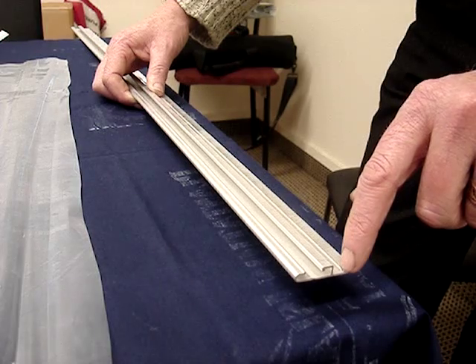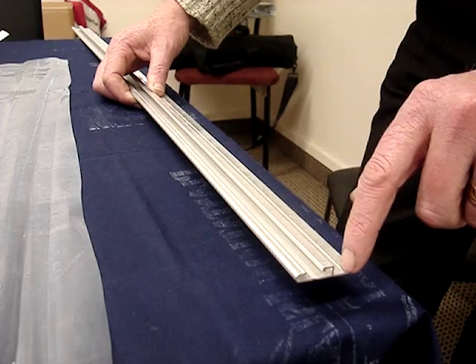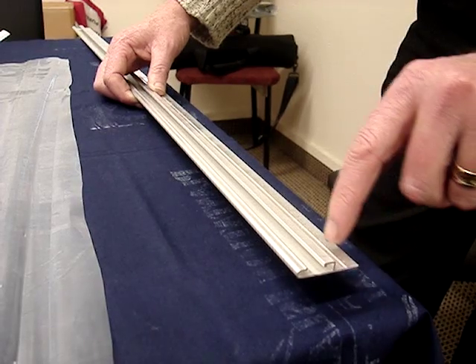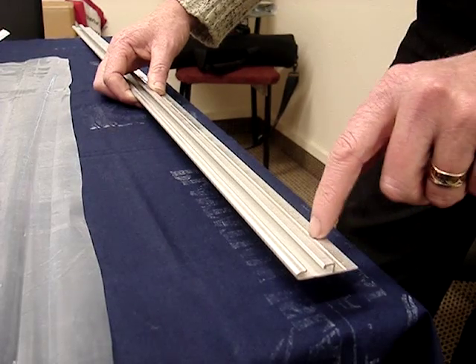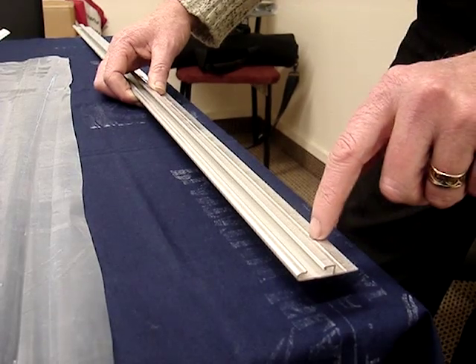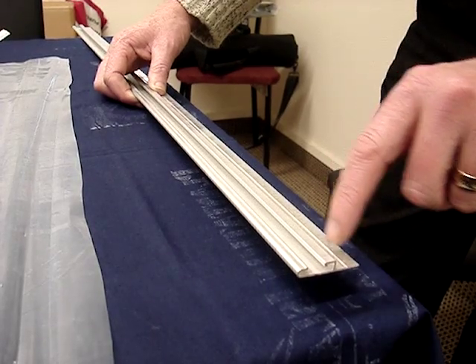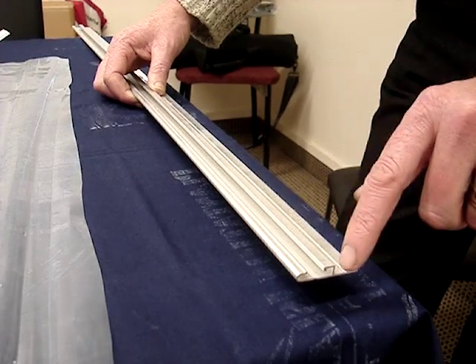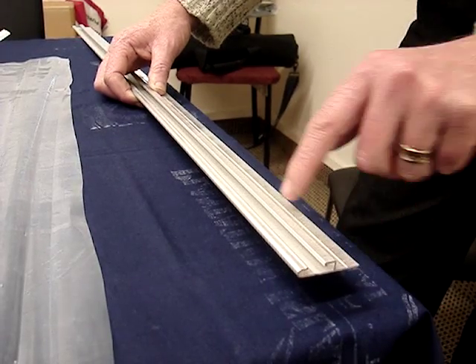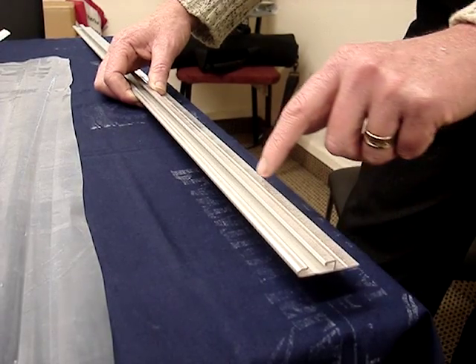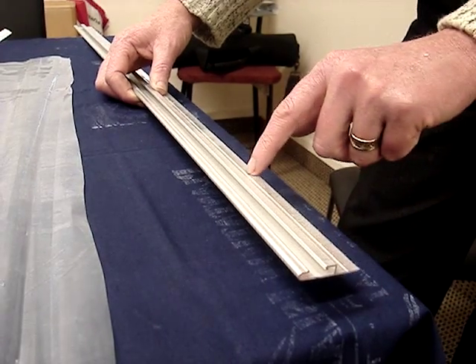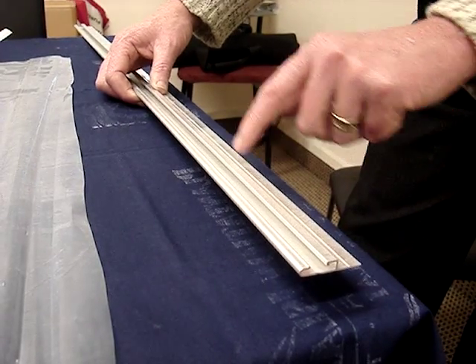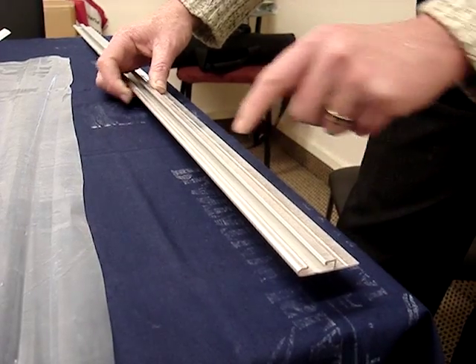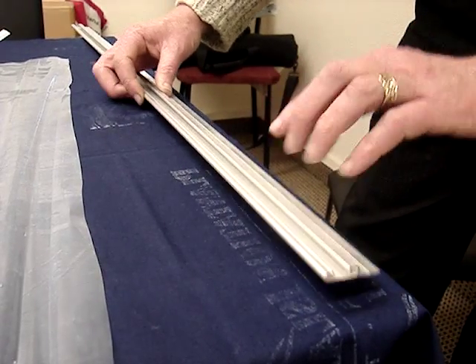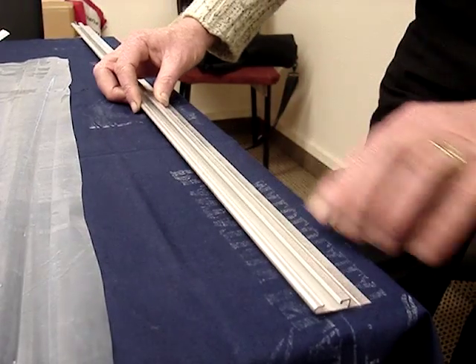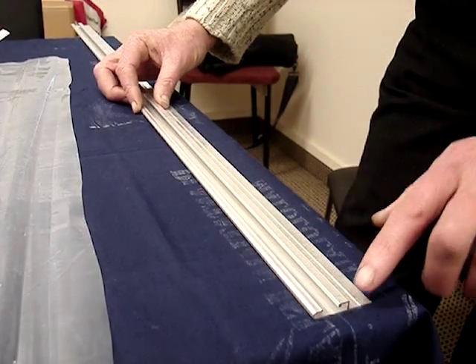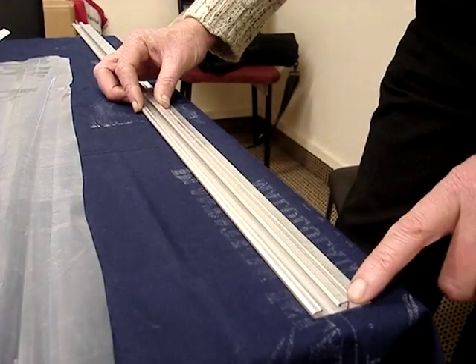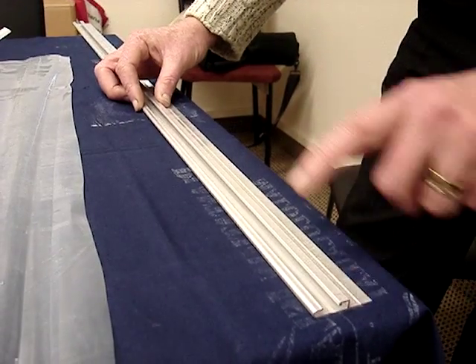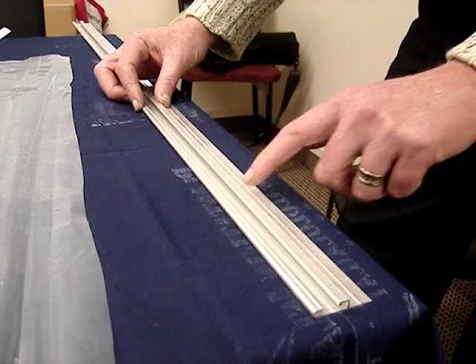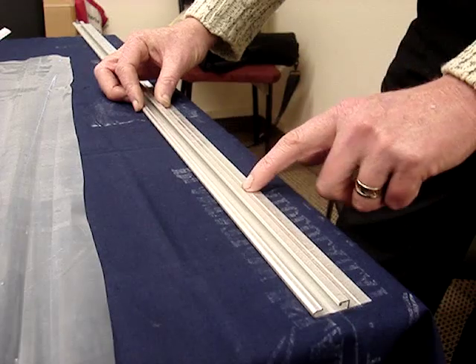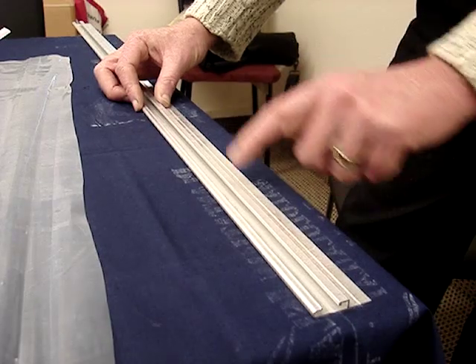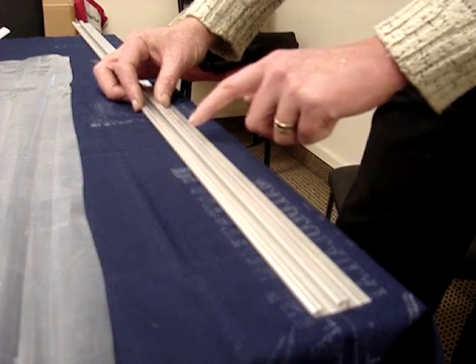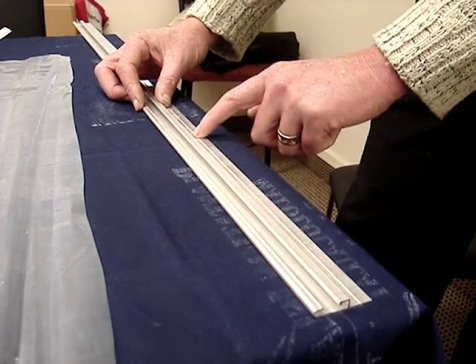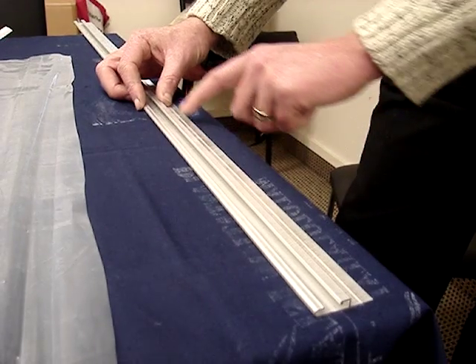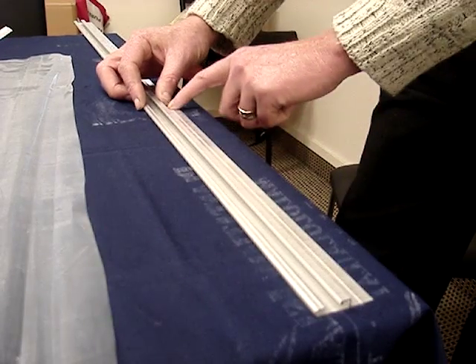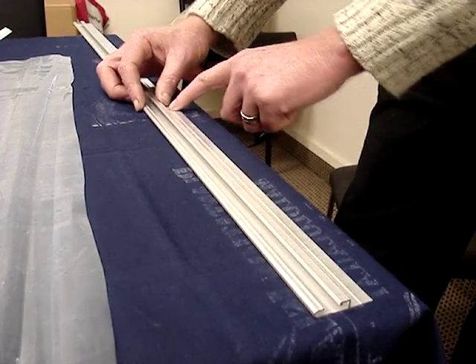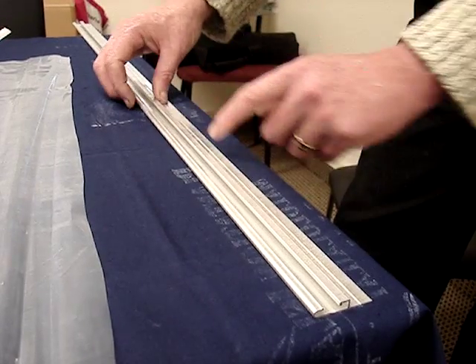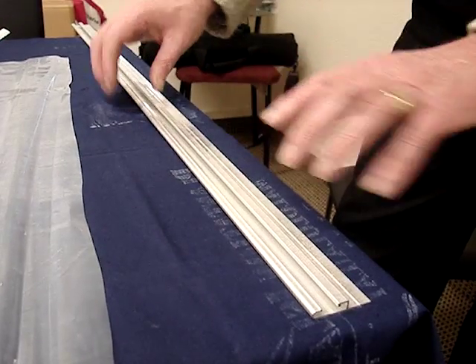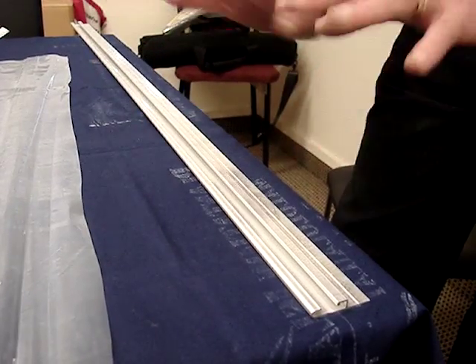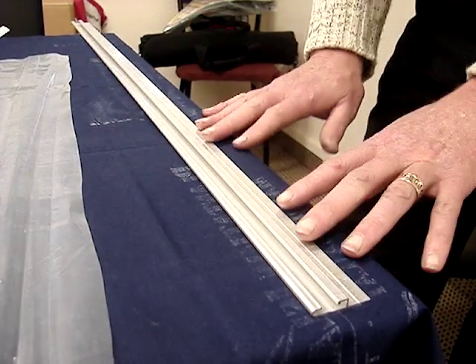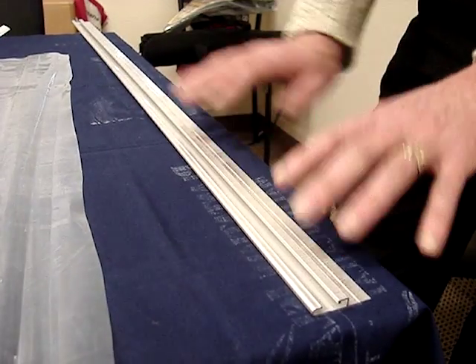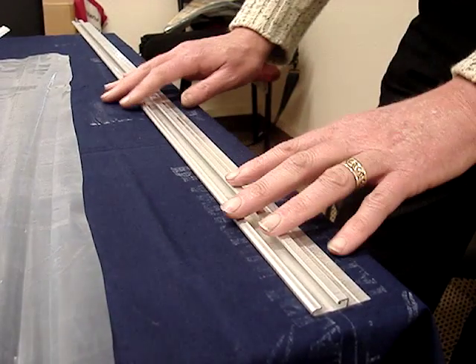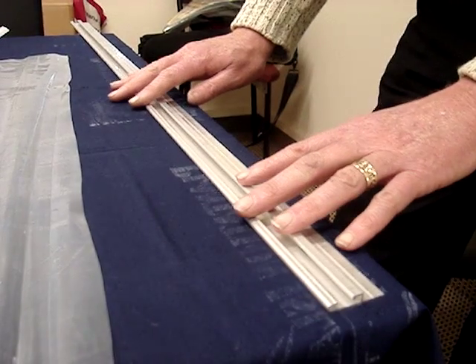There's a screw about every five inches. You would screw the aluminium channel onto the building — for instance, on a base rail of a greenhouse.